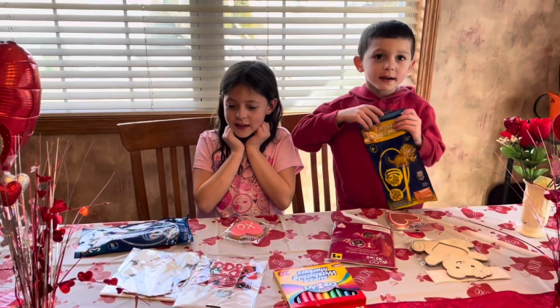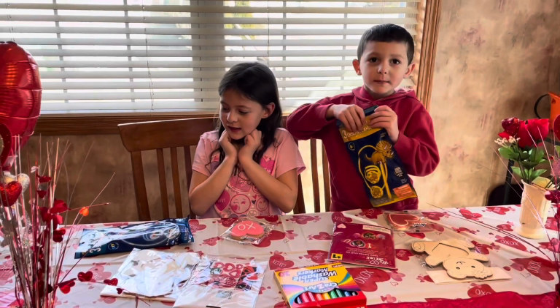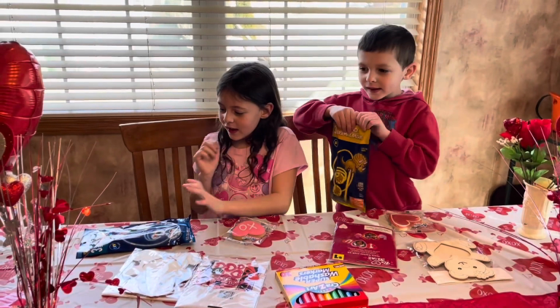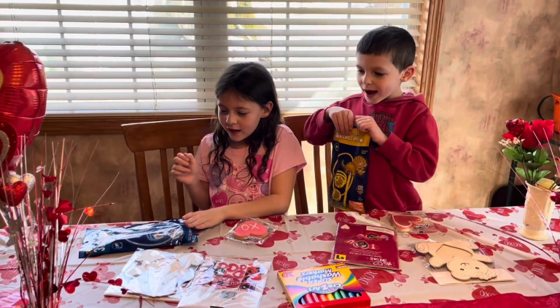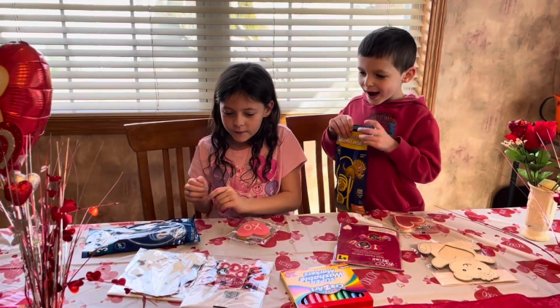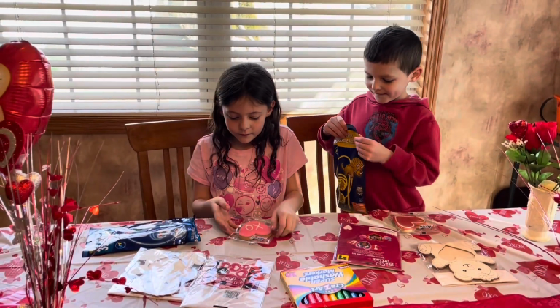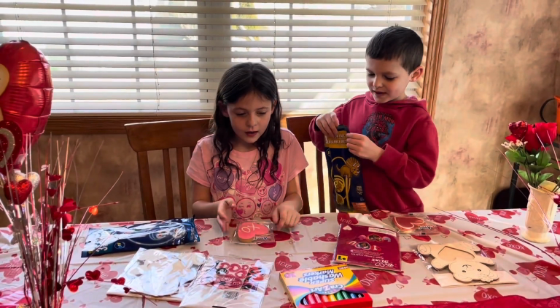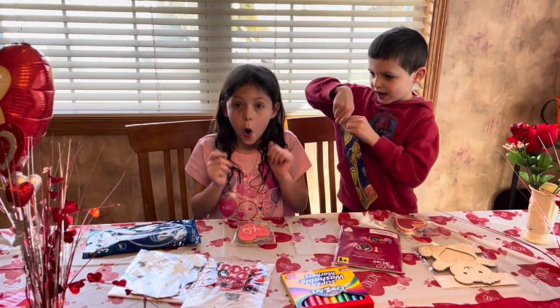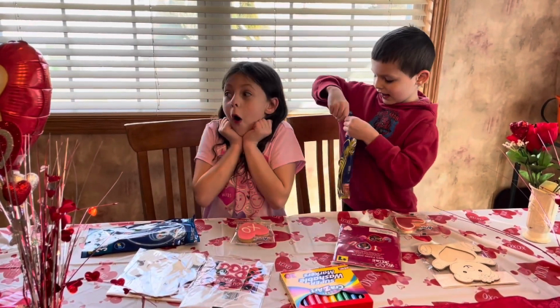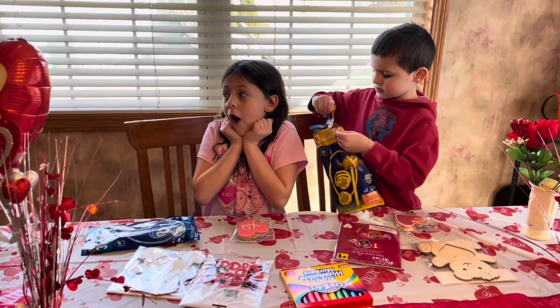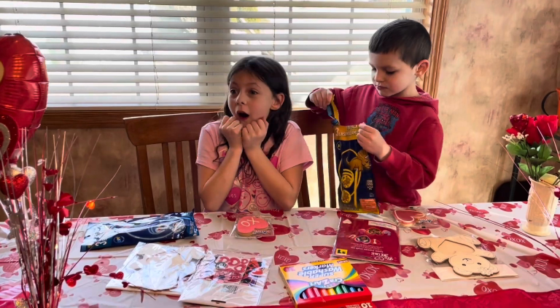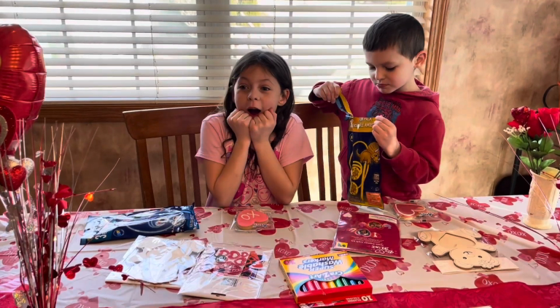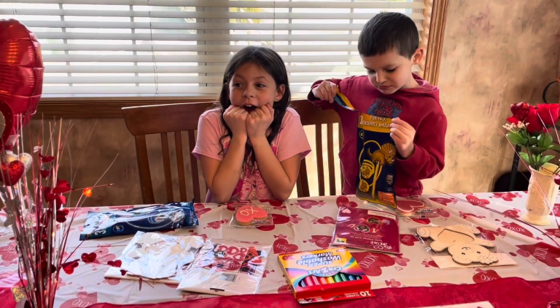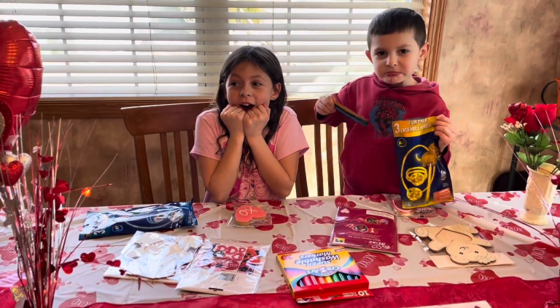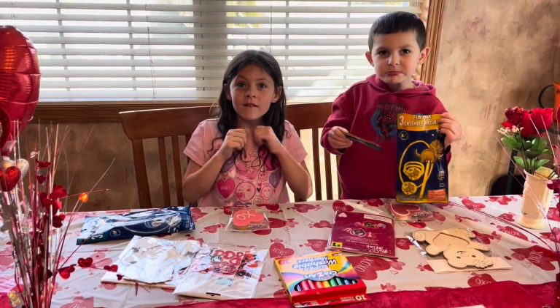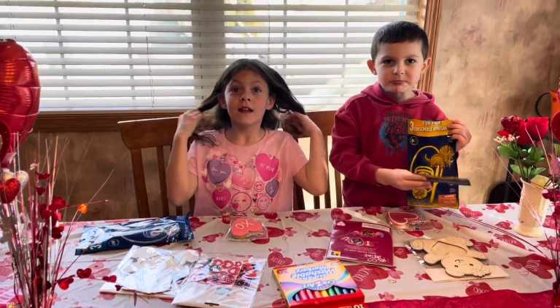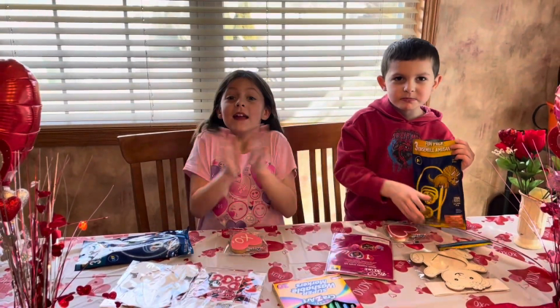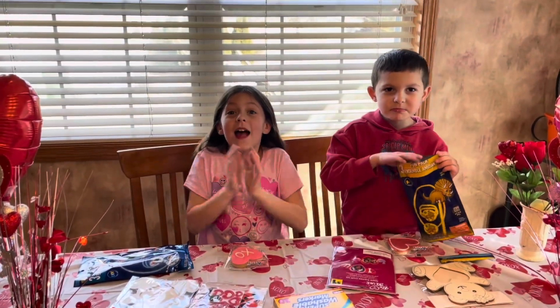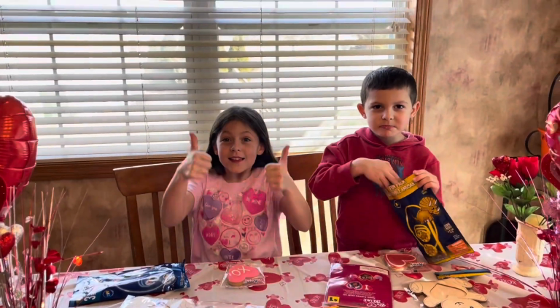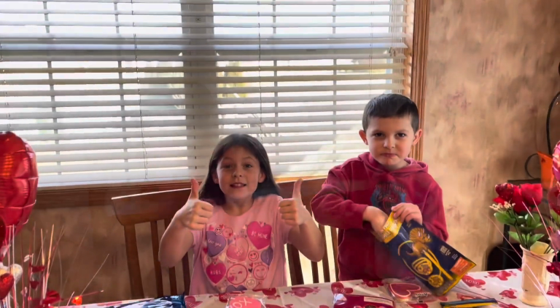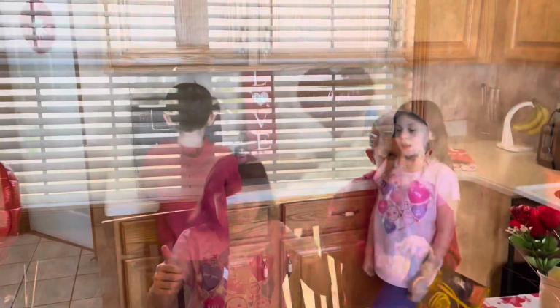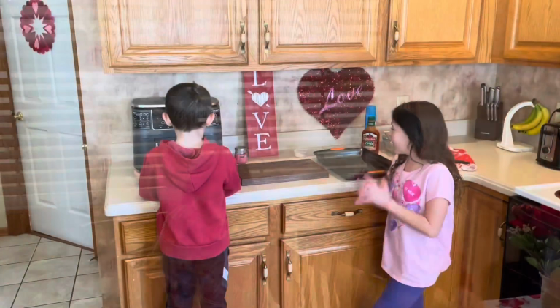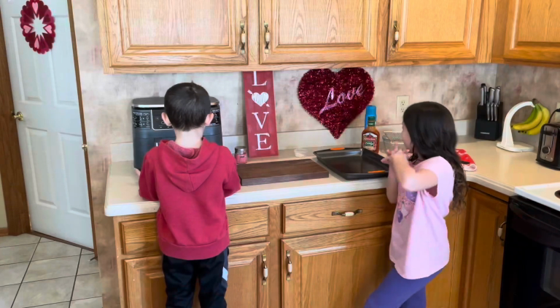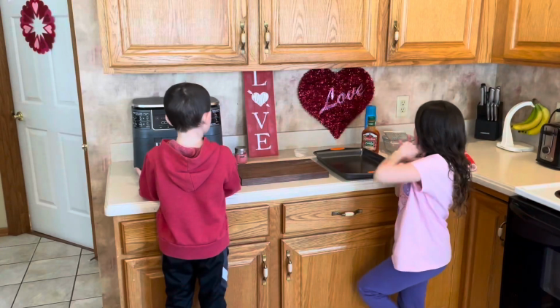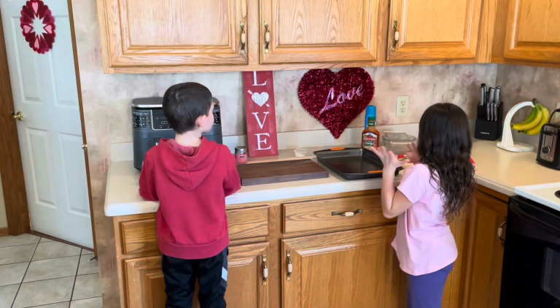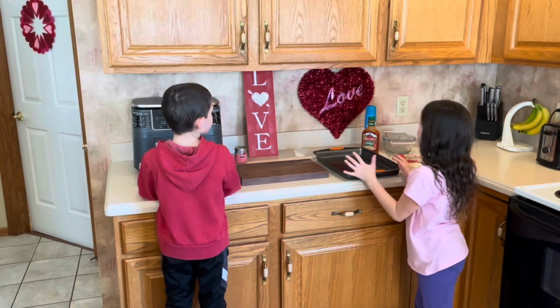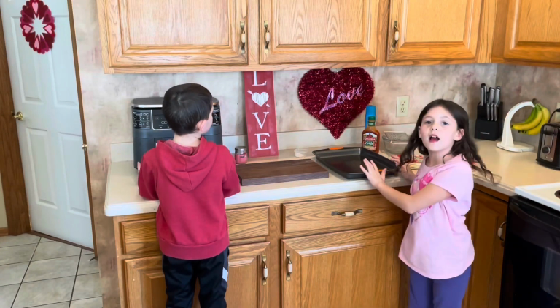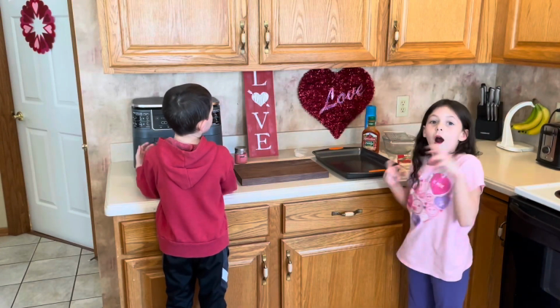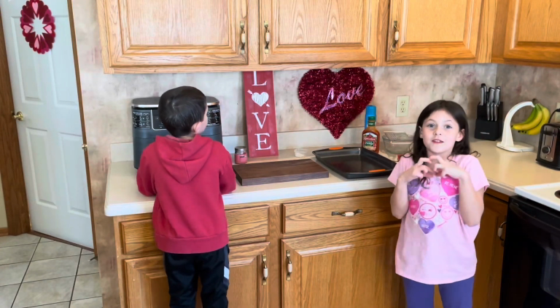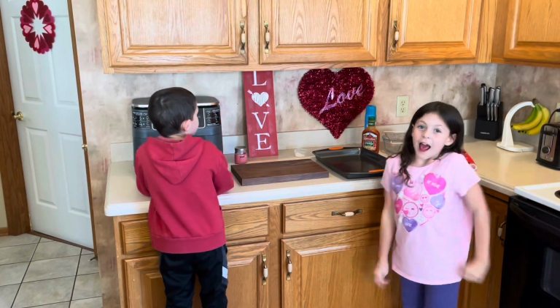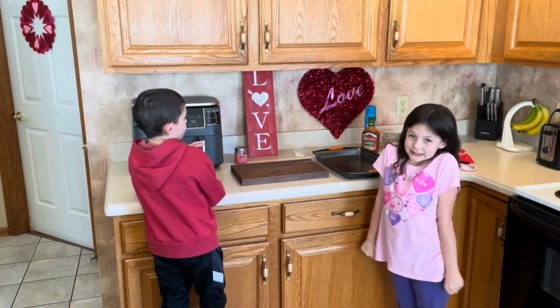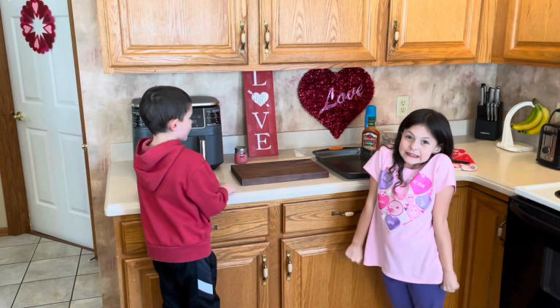So we've got stuff laid out to make some heart-shaped pizzas. And when we're done with that, we can do your crafts while they're baking. Sound good? Yes! All right! So now we're going to make our pizza hearts. Ooh, sounds yummy!